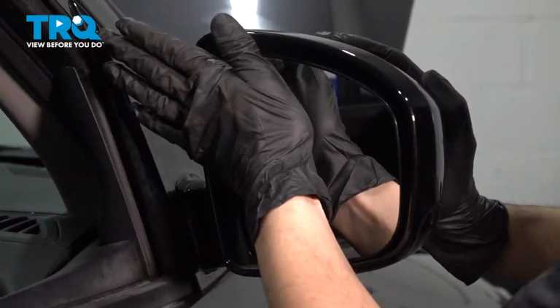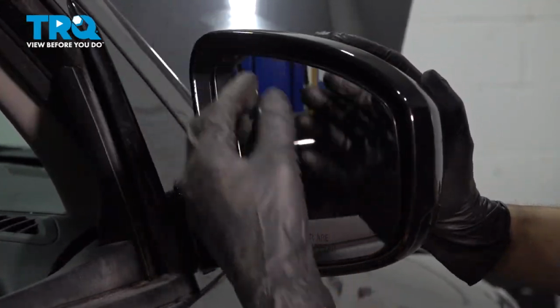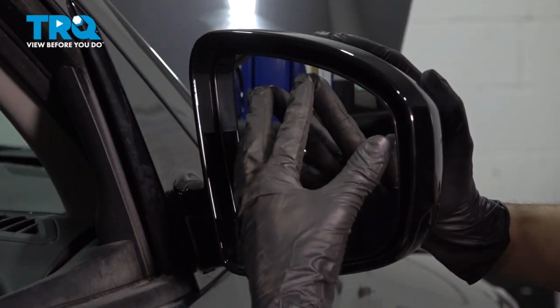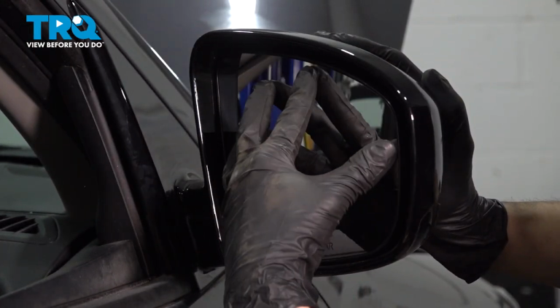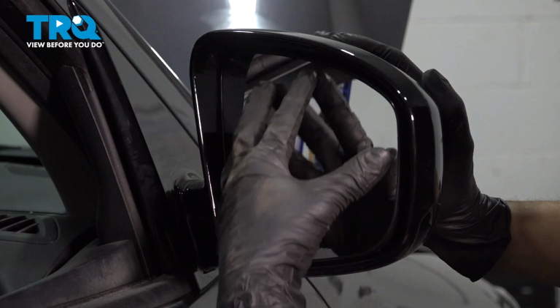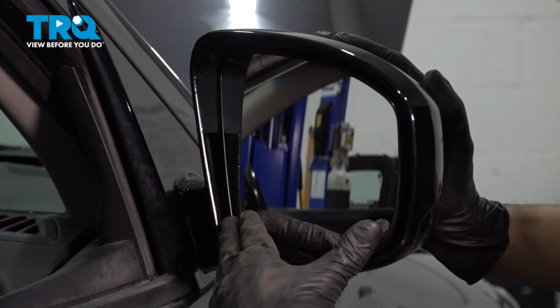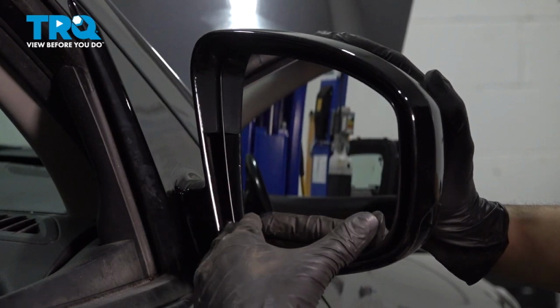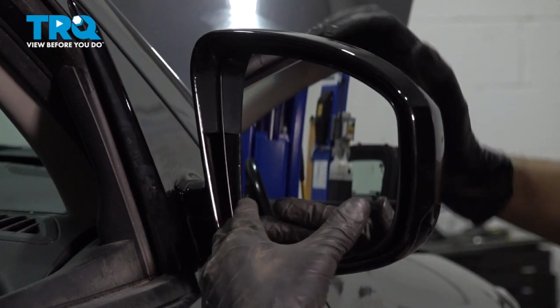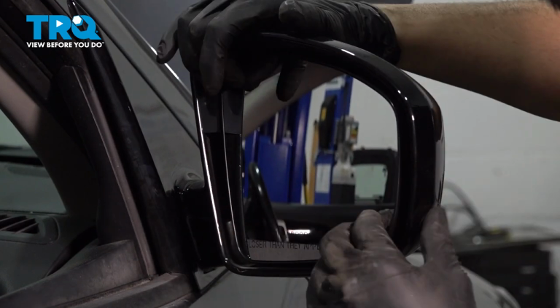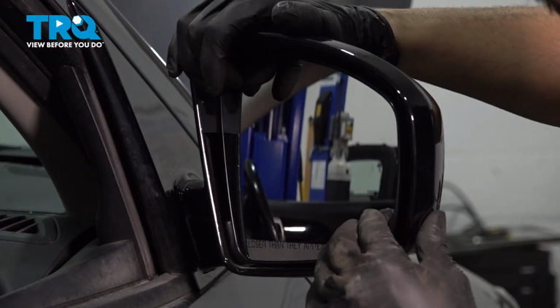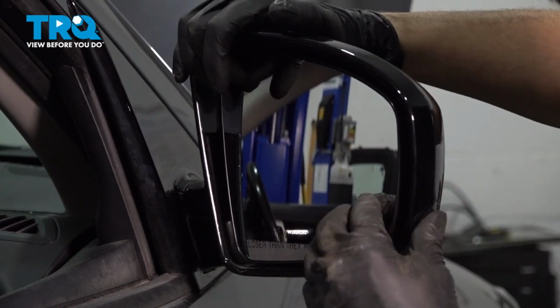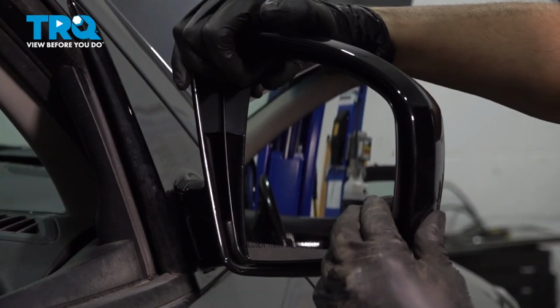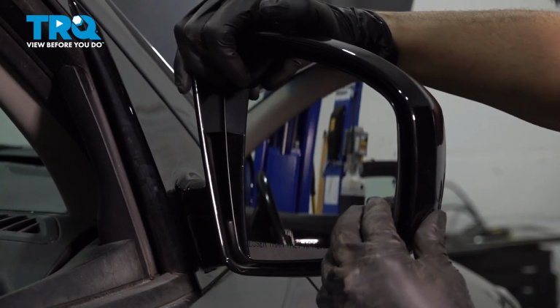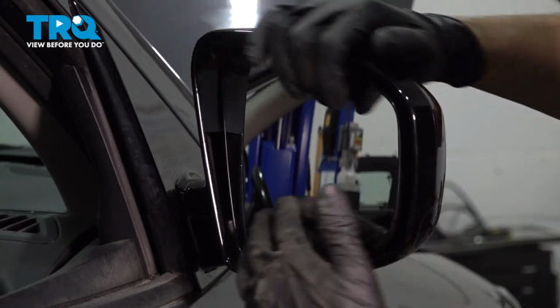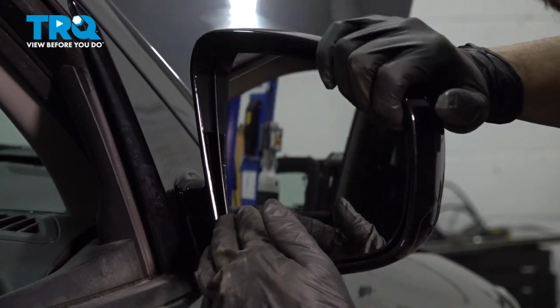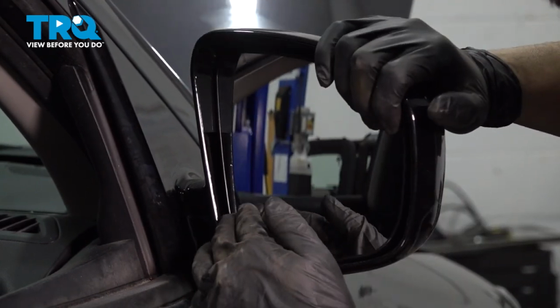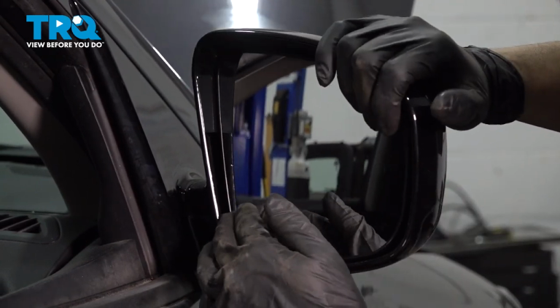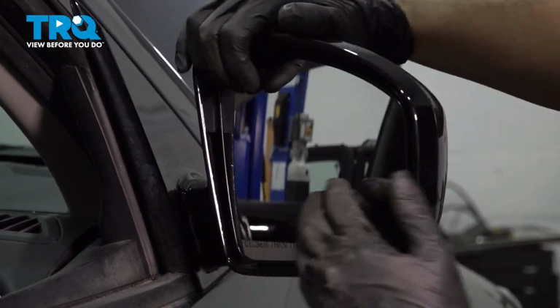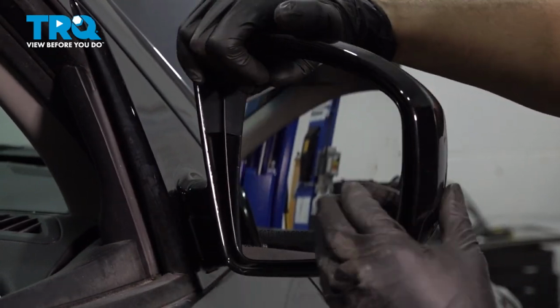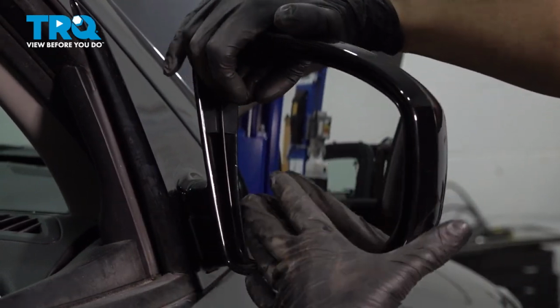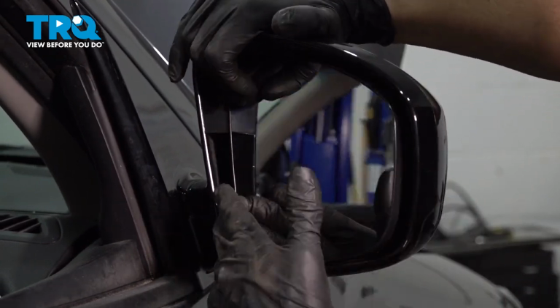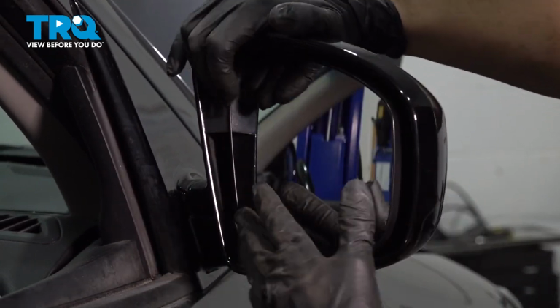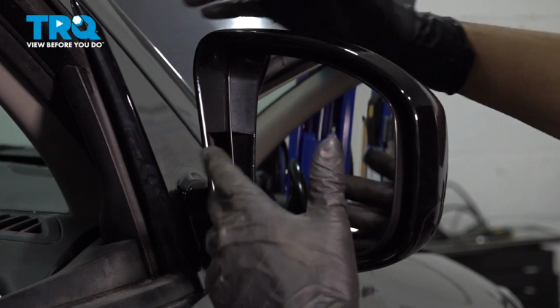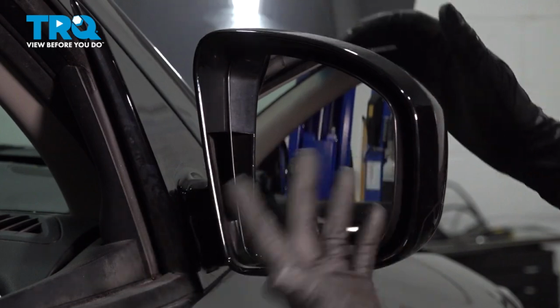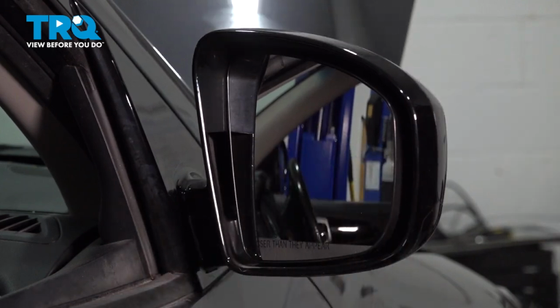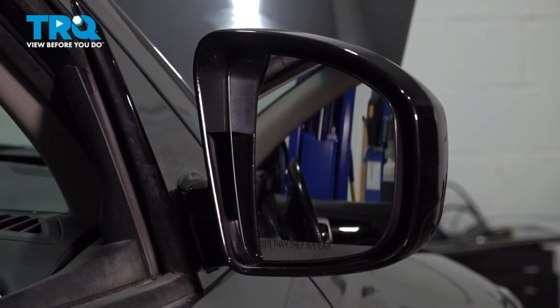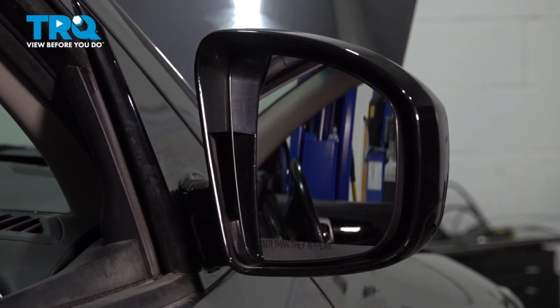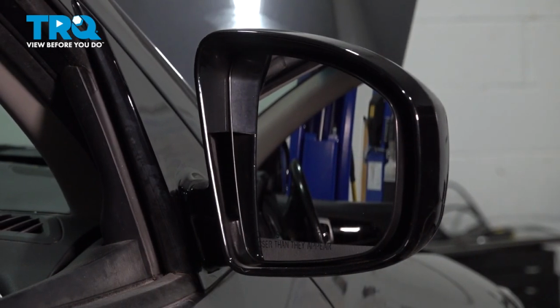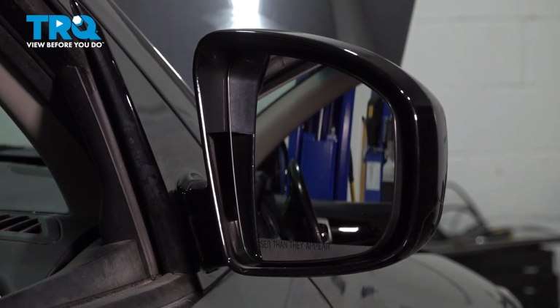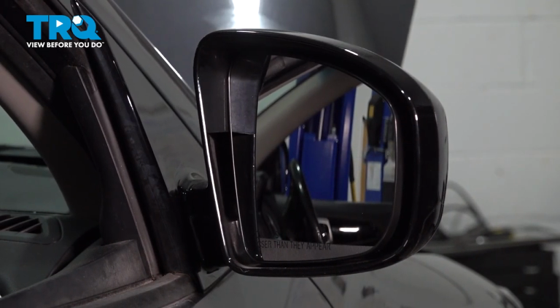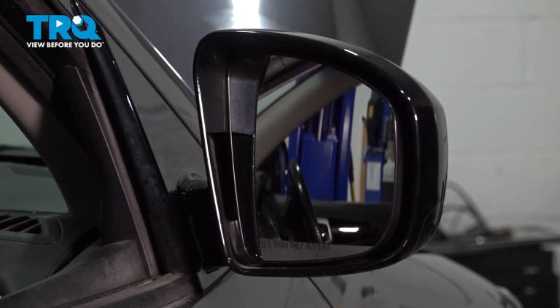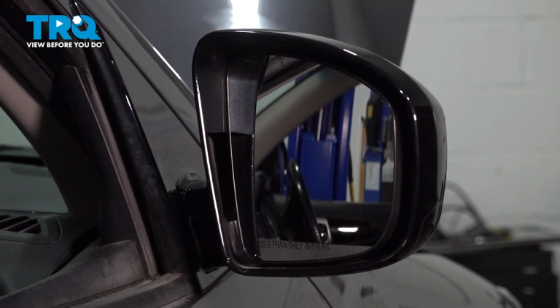Okay, that feels like it went on. It does not wobble. This movement that you see is the movement from the motor itself. So at this point, adjust your mirror, and you should be good to go.